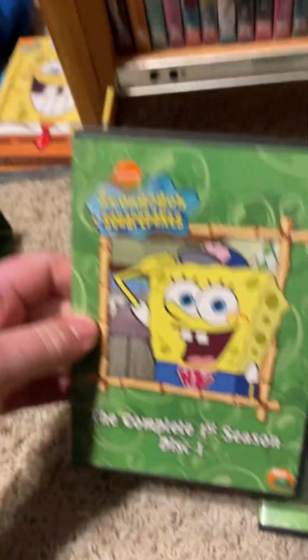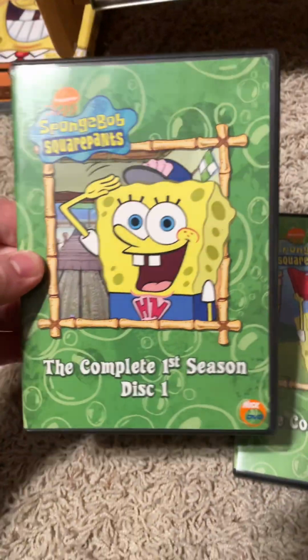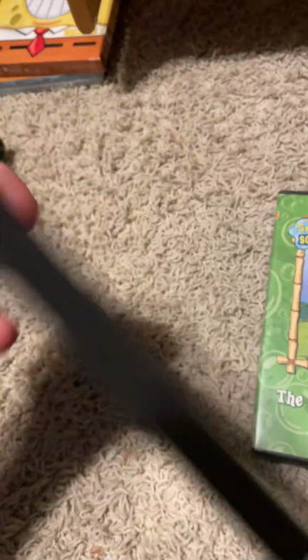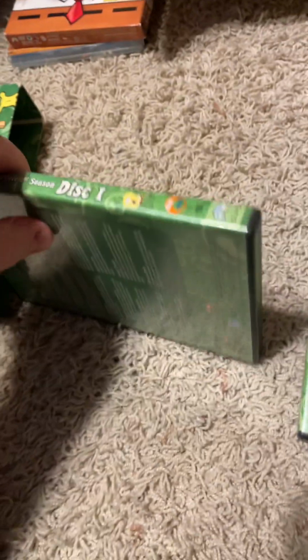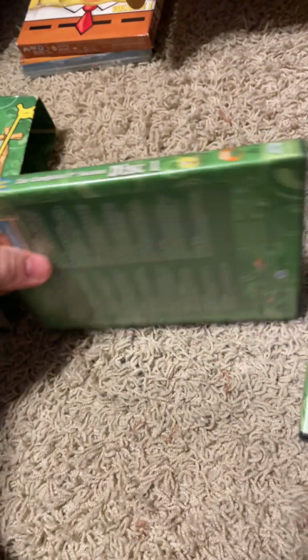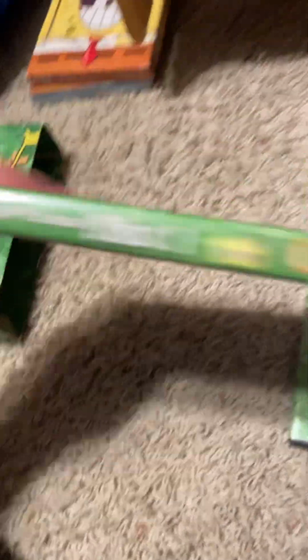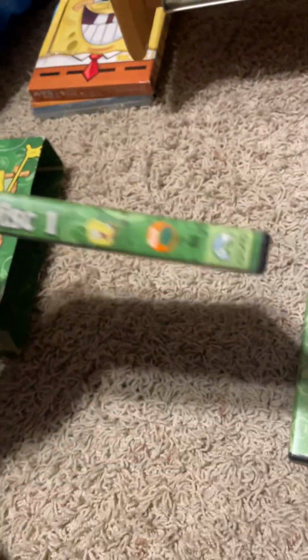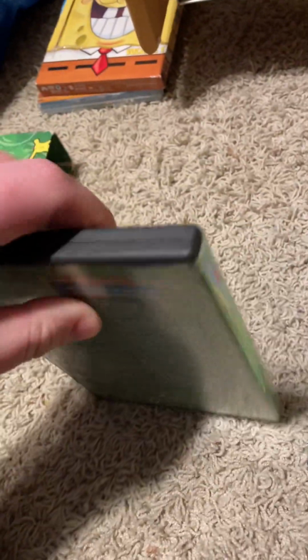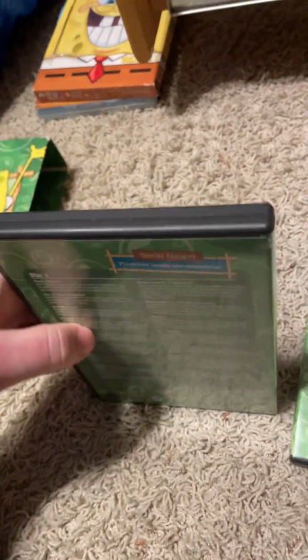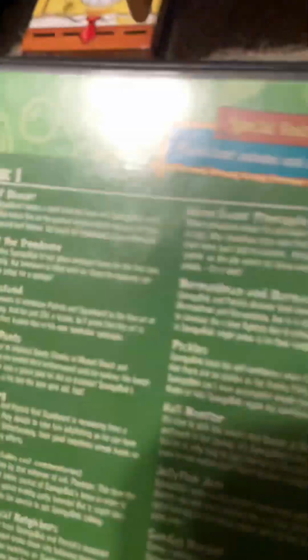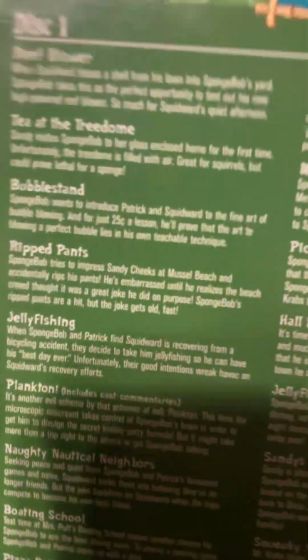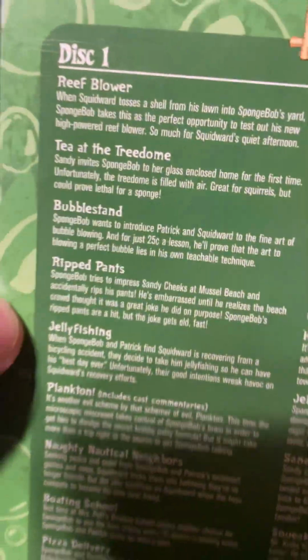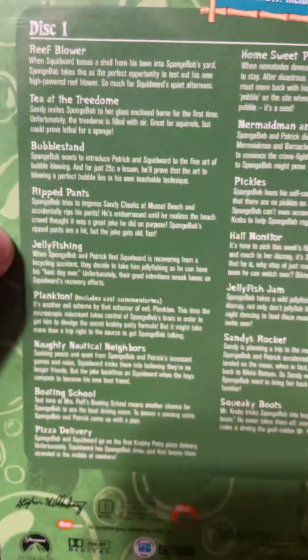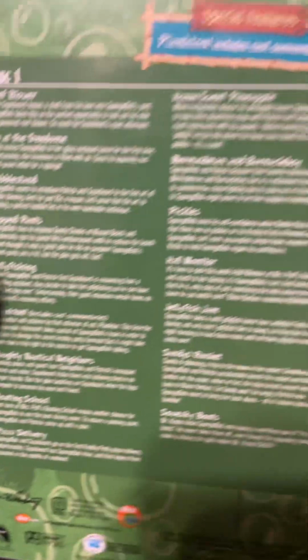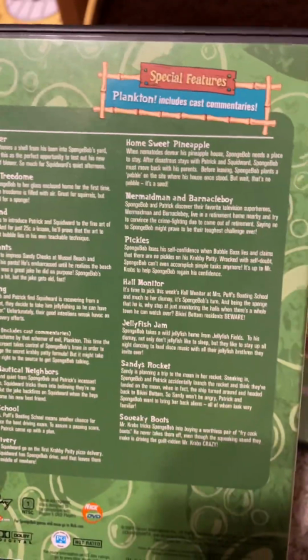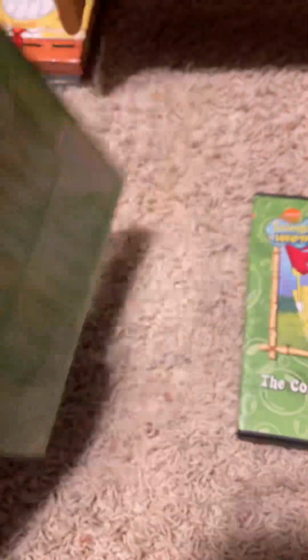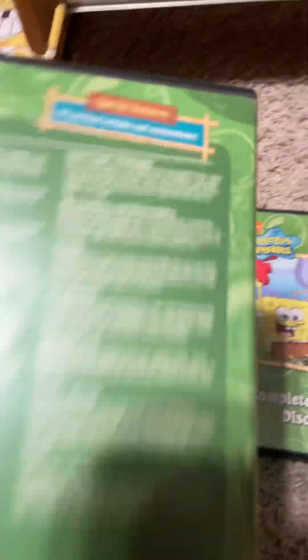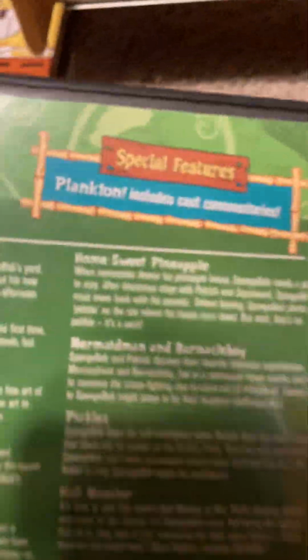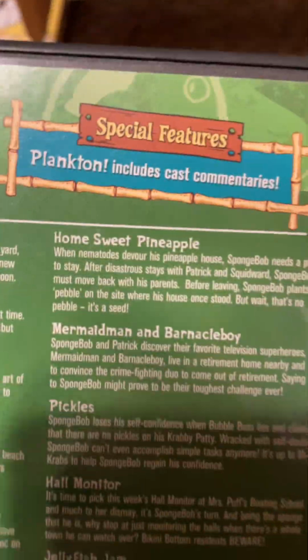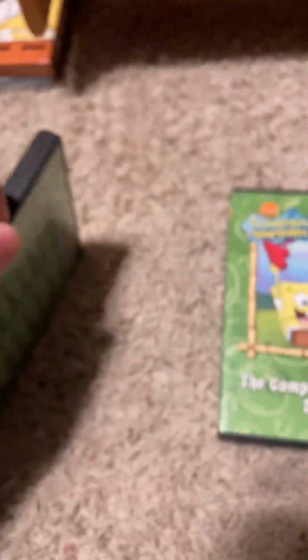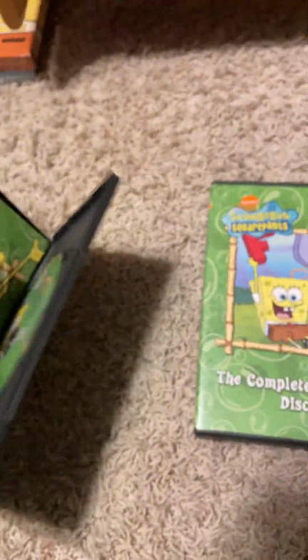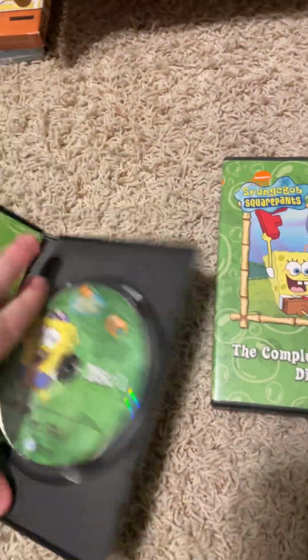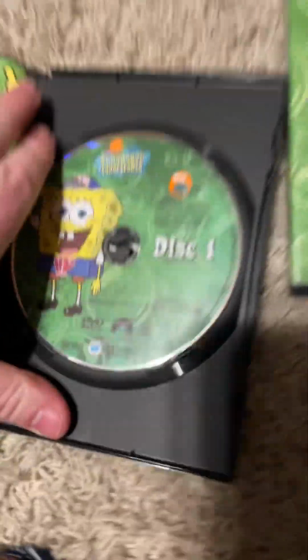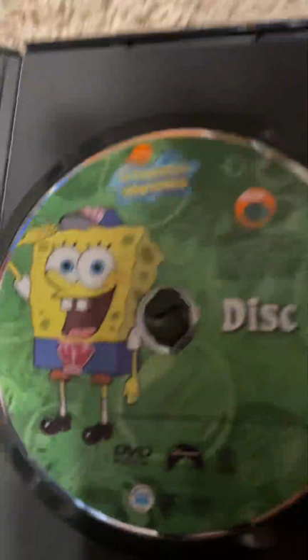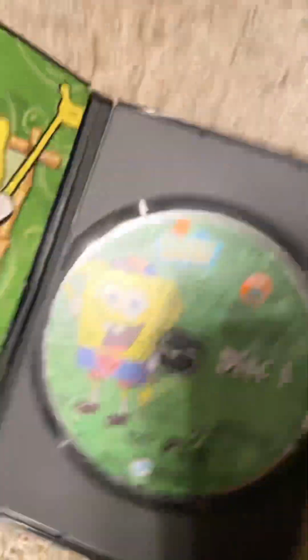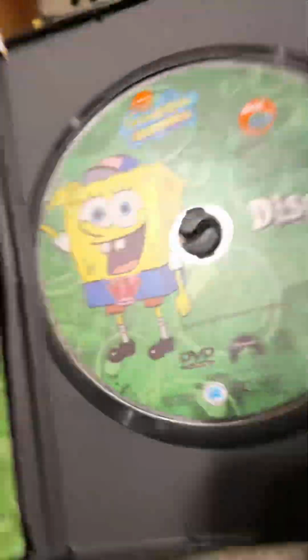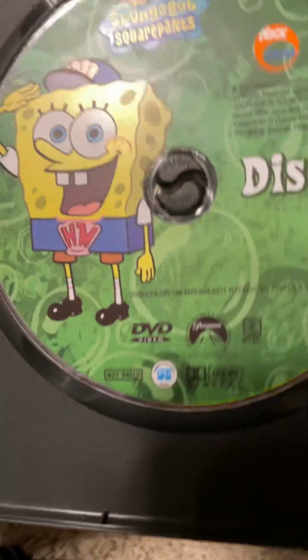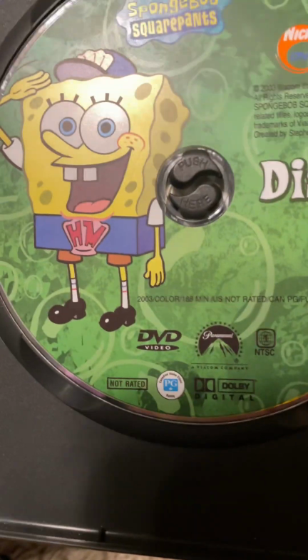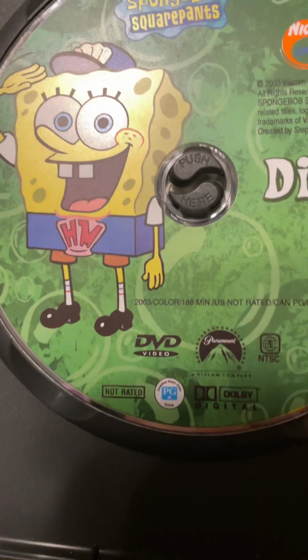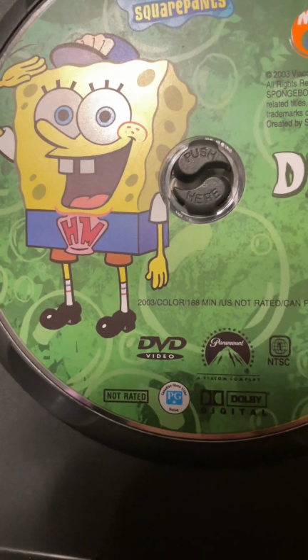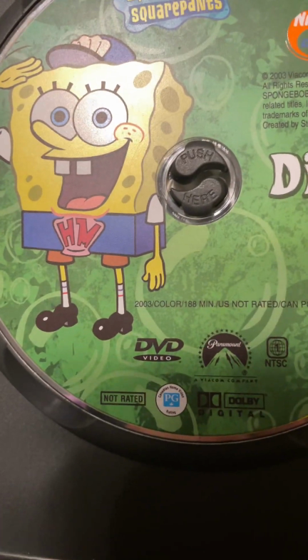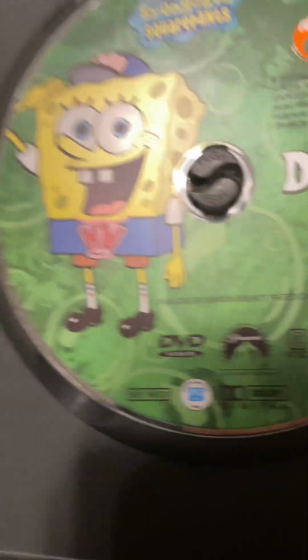There's the first disc. I'm not going to read out every episode off these DVDs — there's the episodes. This came out in 2003, and then there's the special feature. There's disc two. I believe they're going to fit on here — that's 188 minutes.